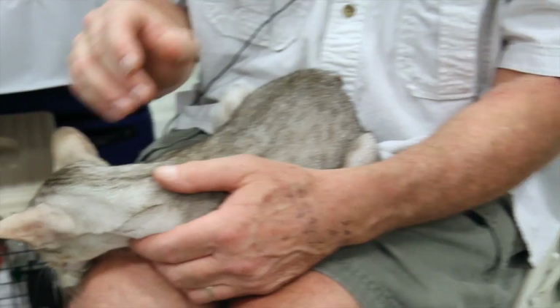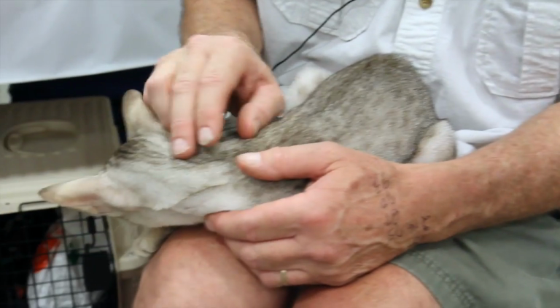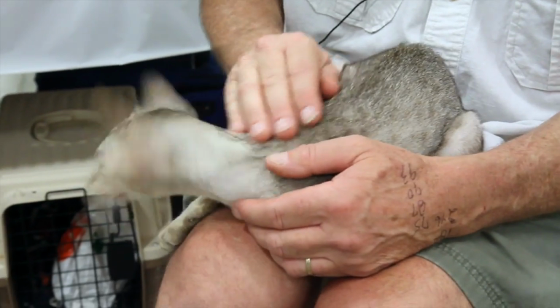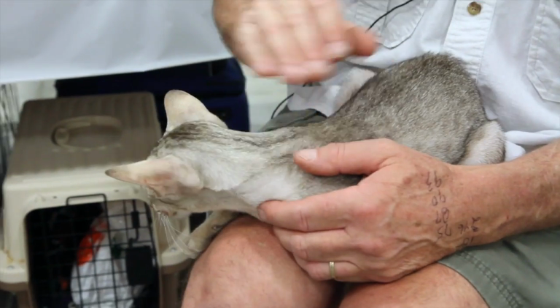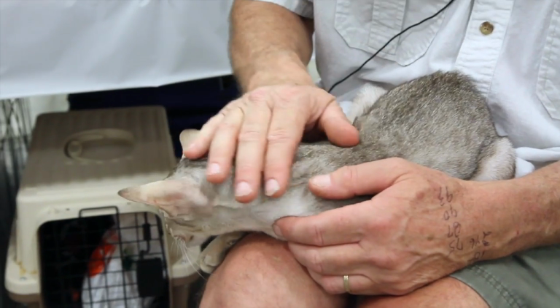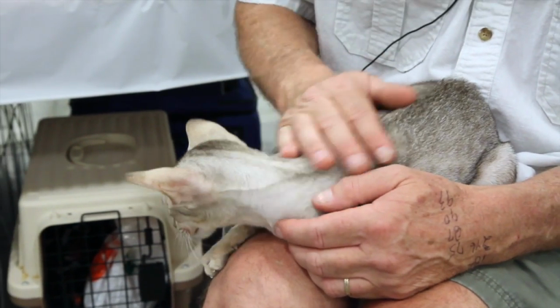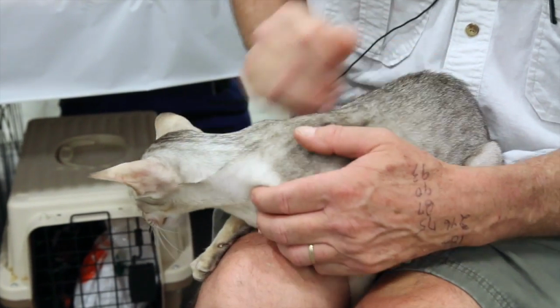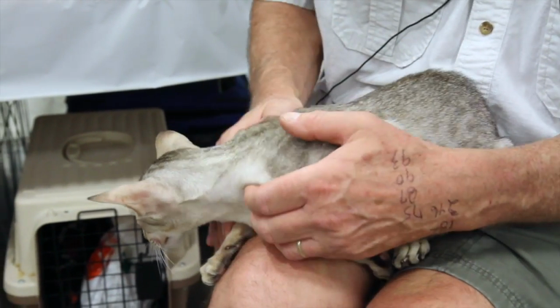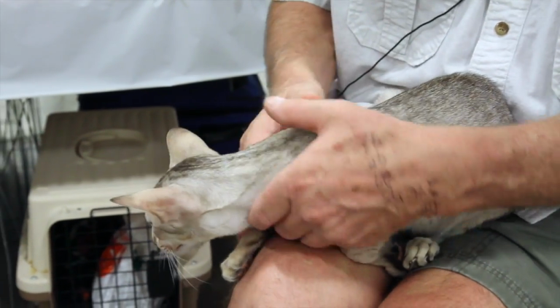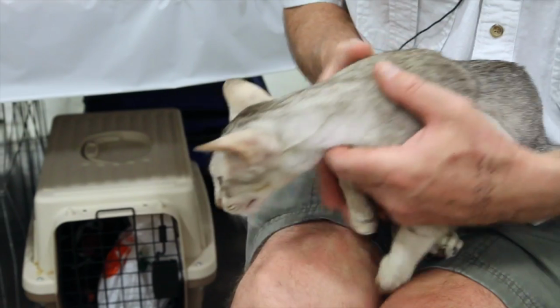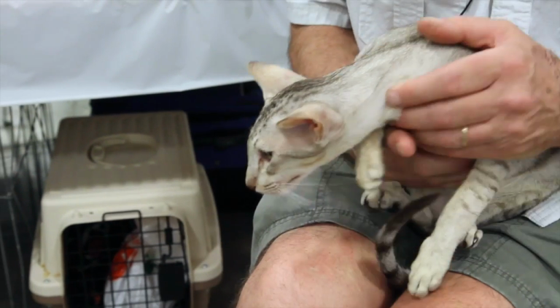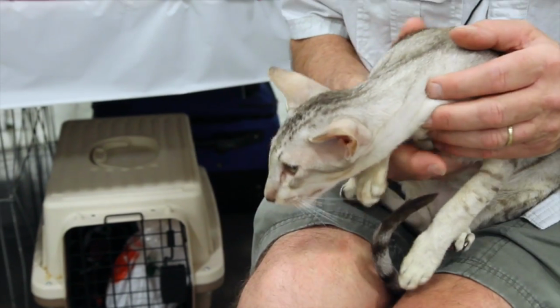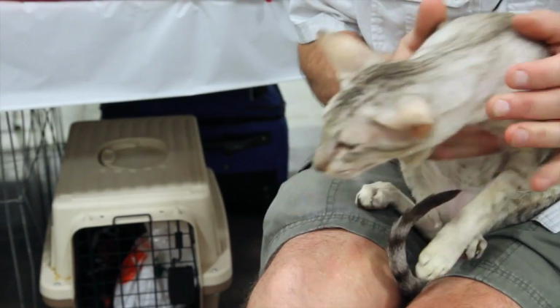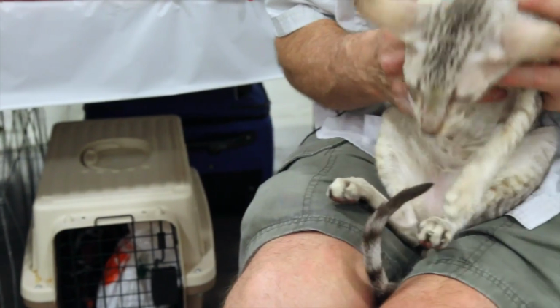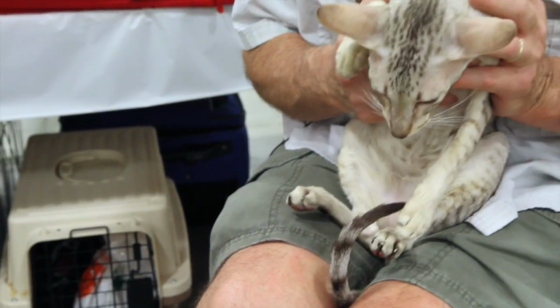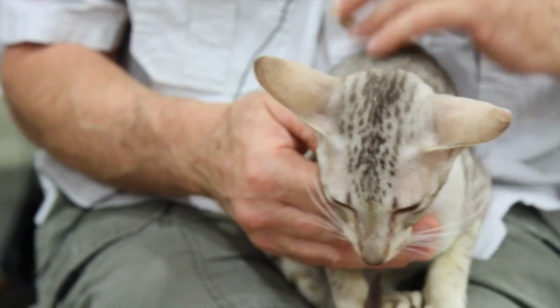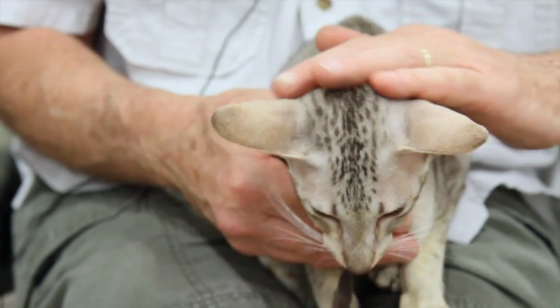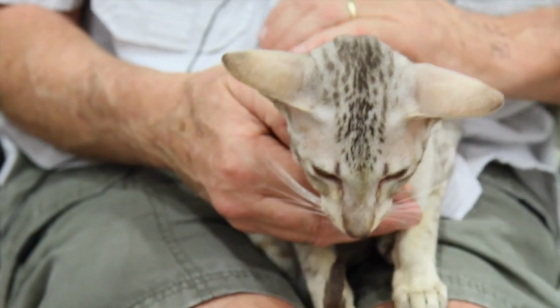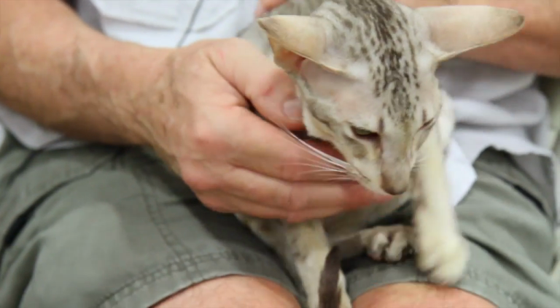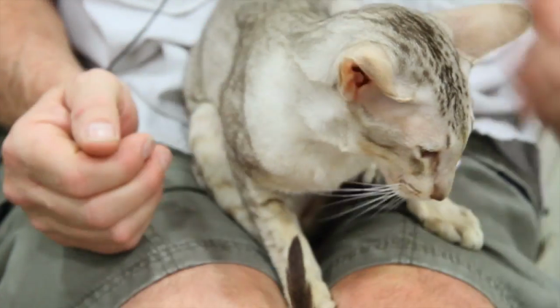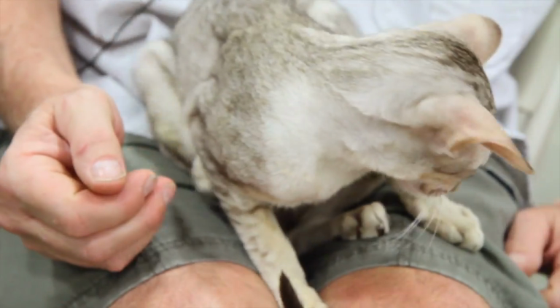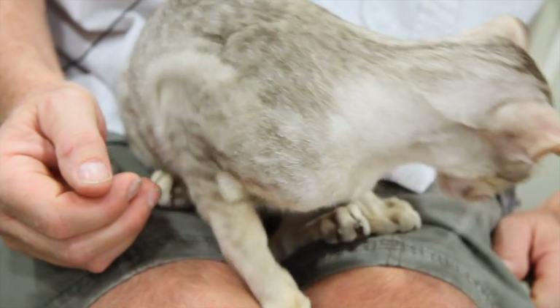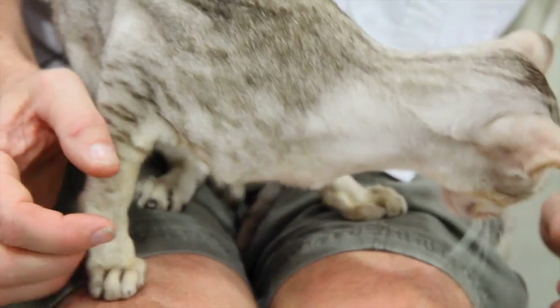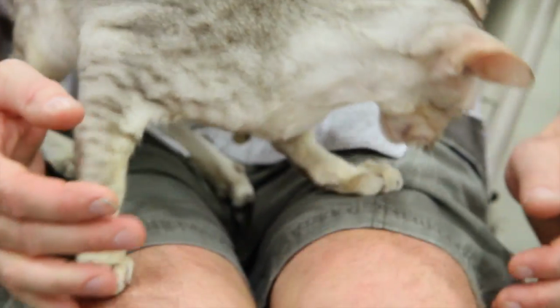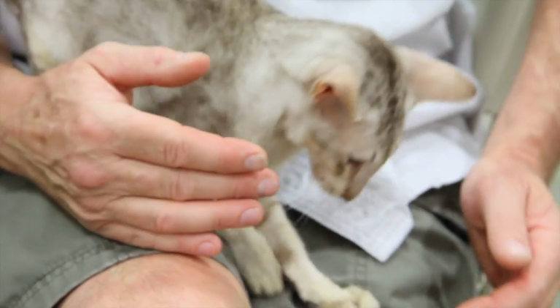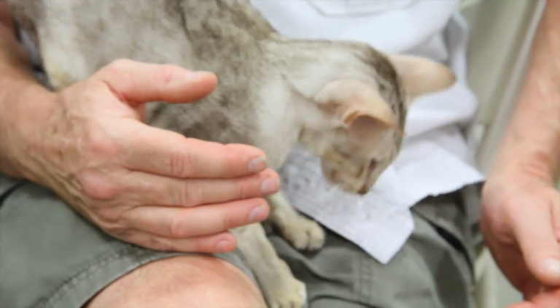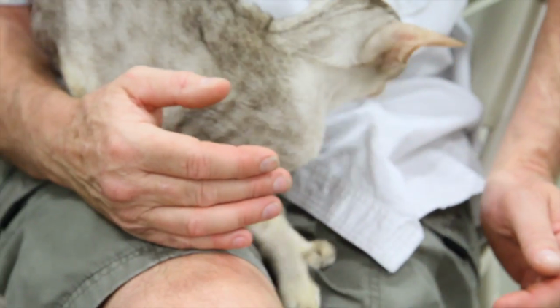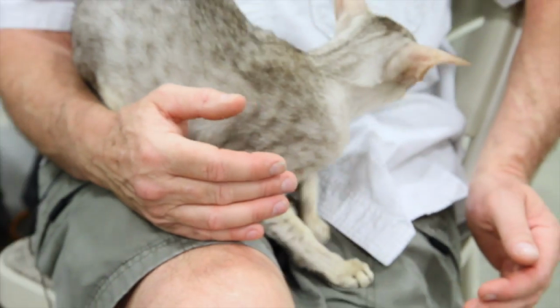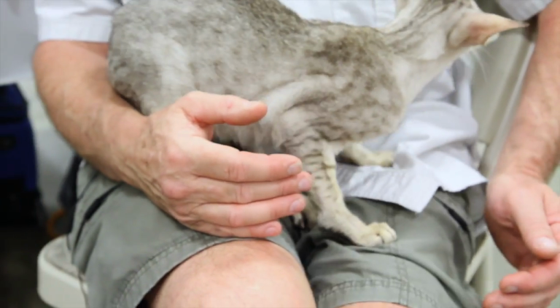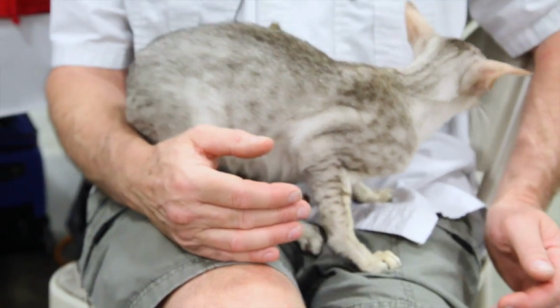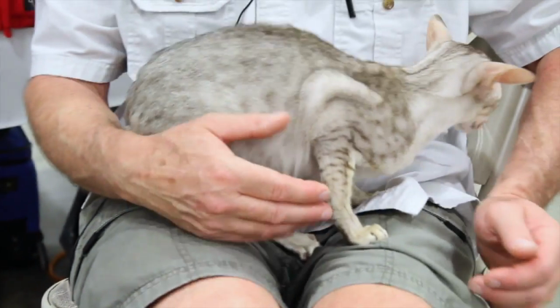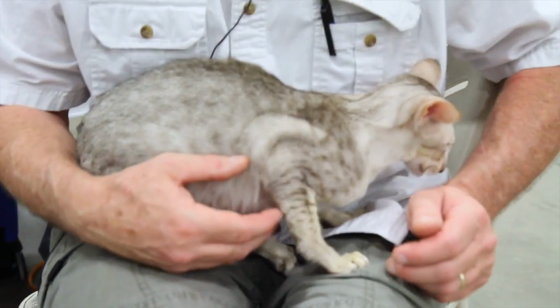Typically this is a very active breed, very intelligent, very people-oriented too. They're almost dog-like. You can teach them to play fetch, they follow you around, they talk to you.